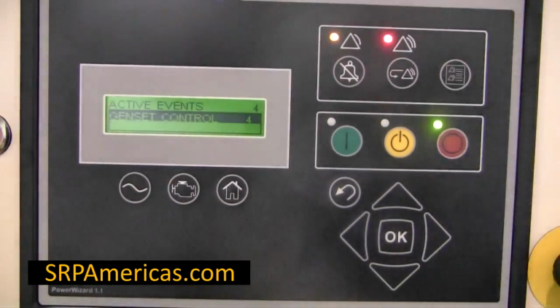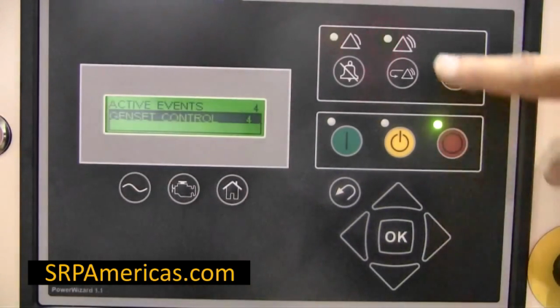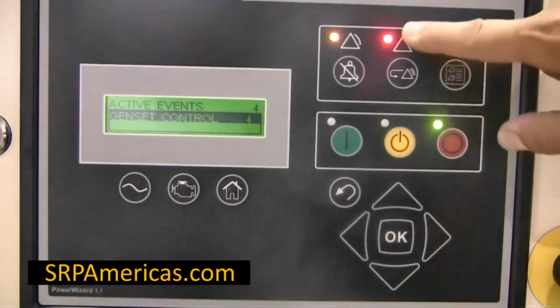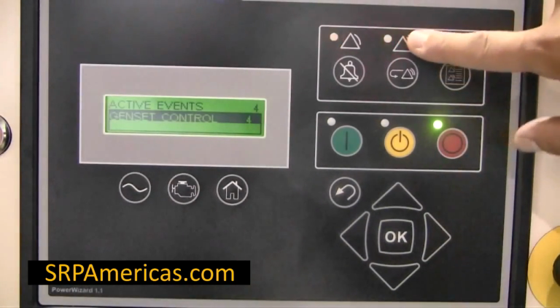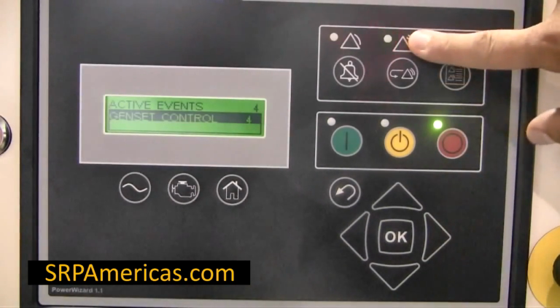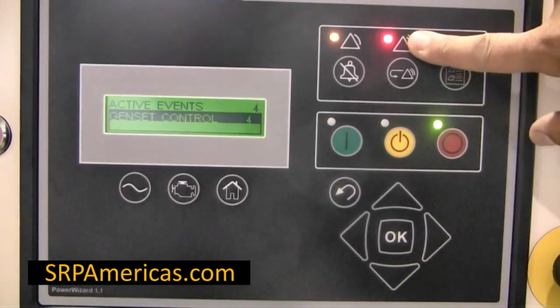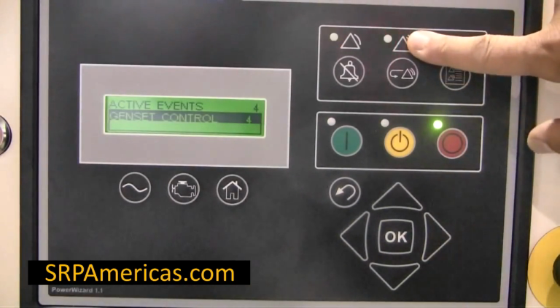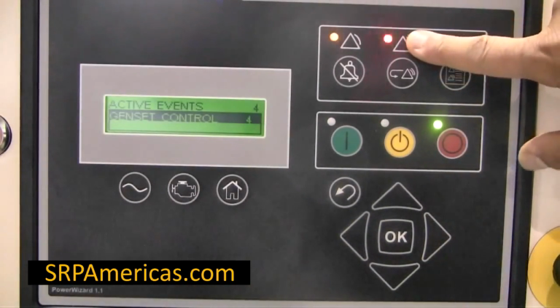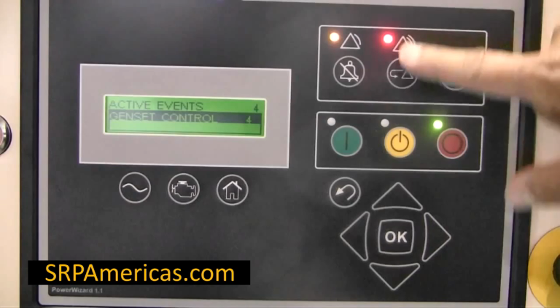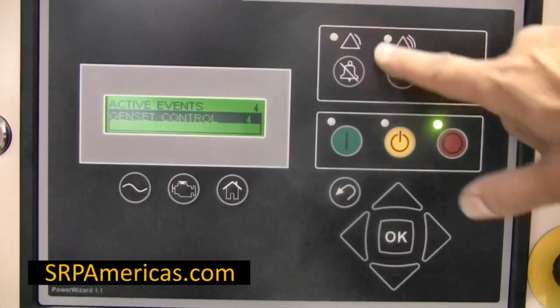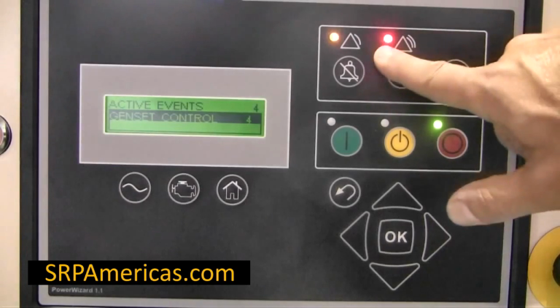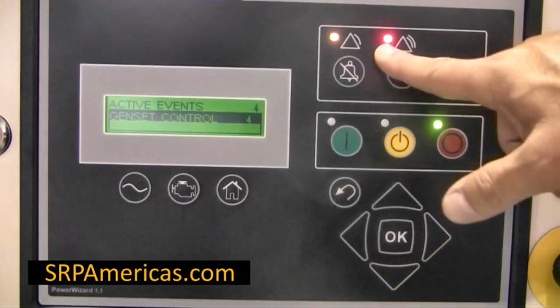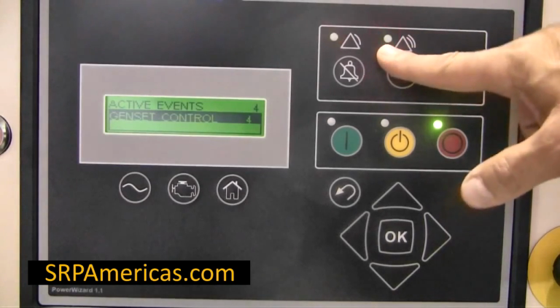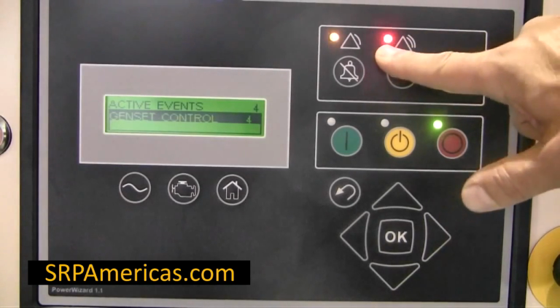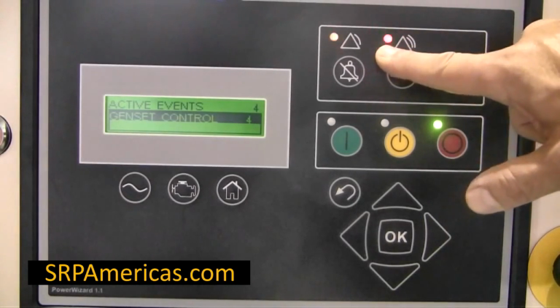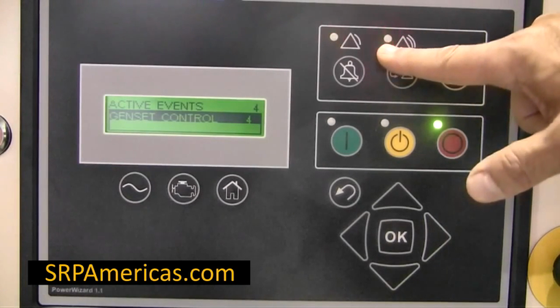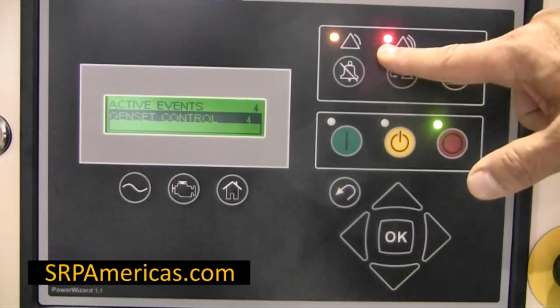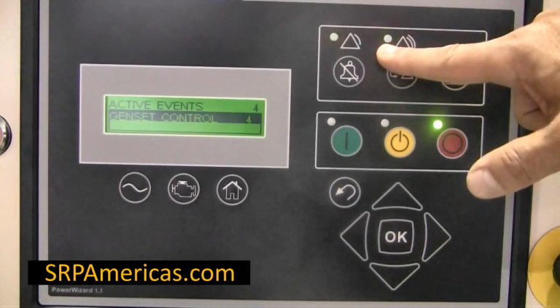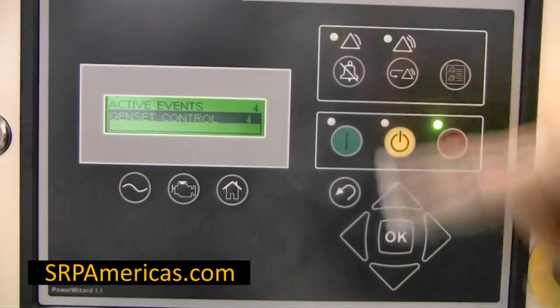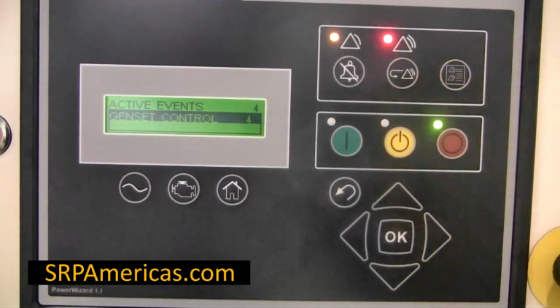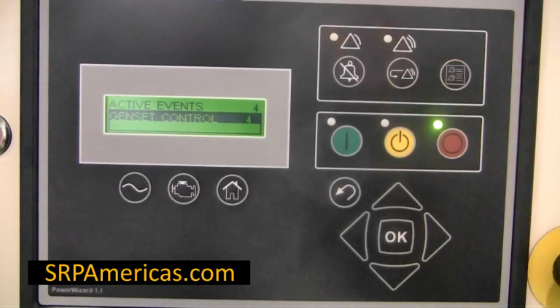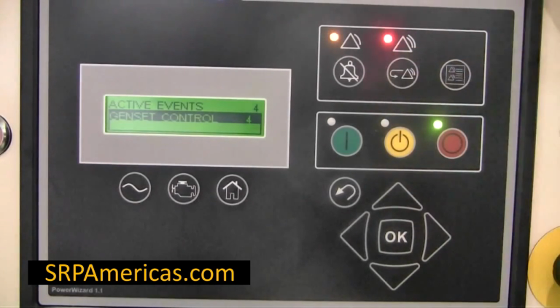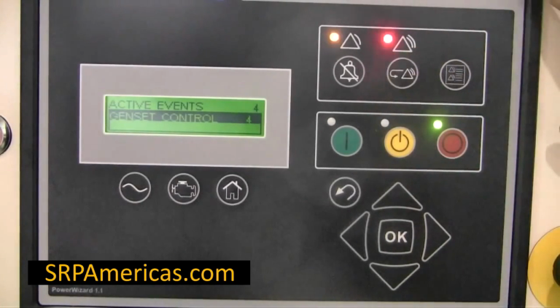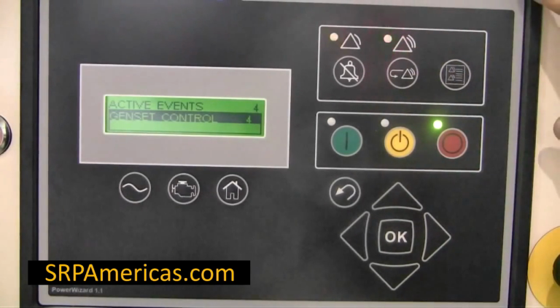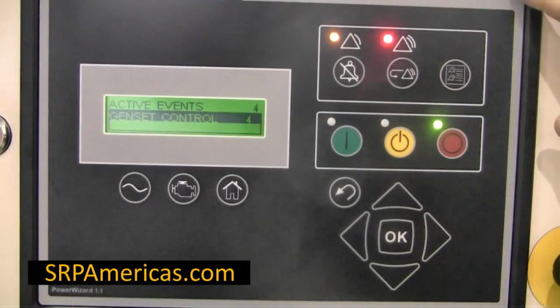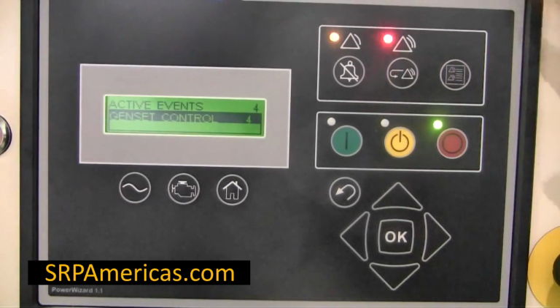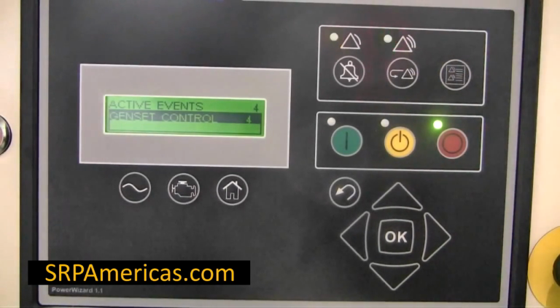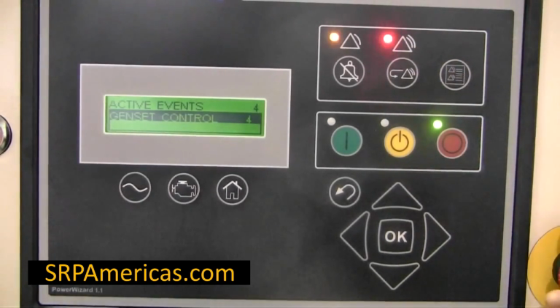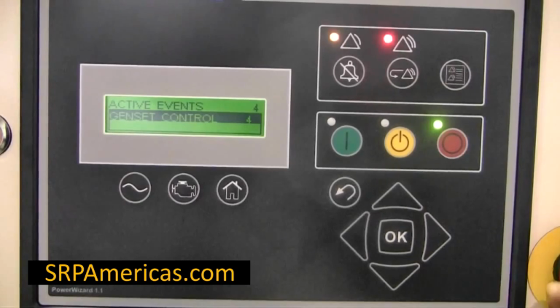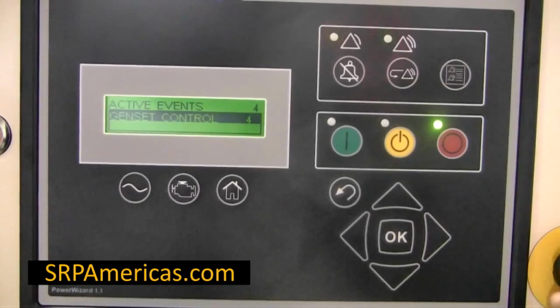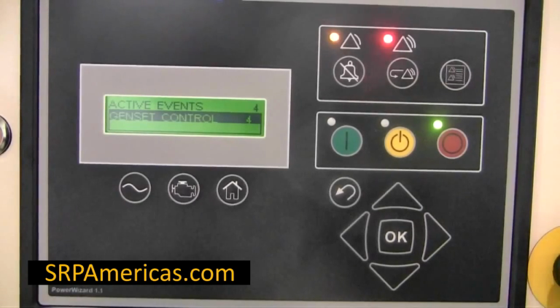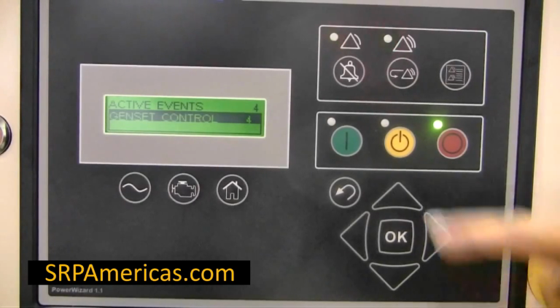This red blinking light means there is an active alarm. To acknowledge the alarm, press this key.